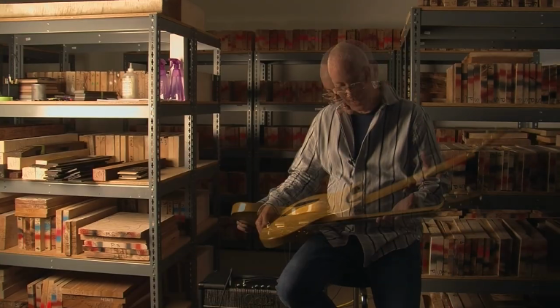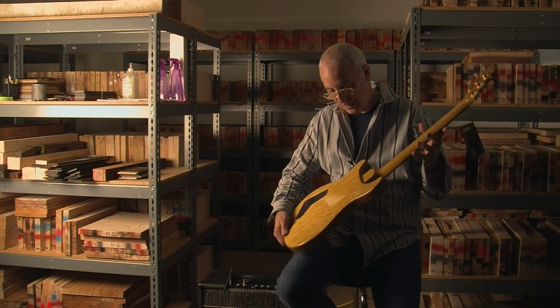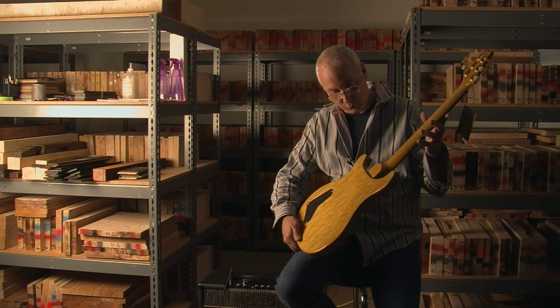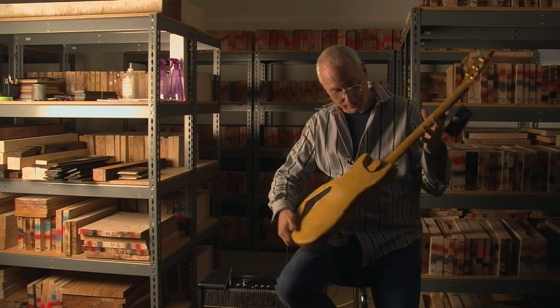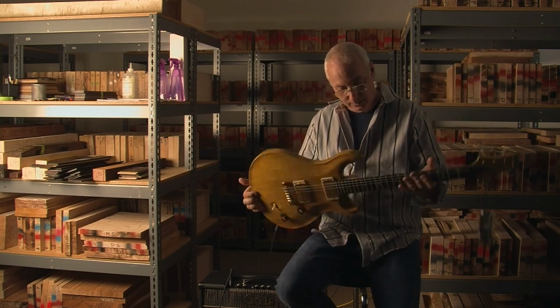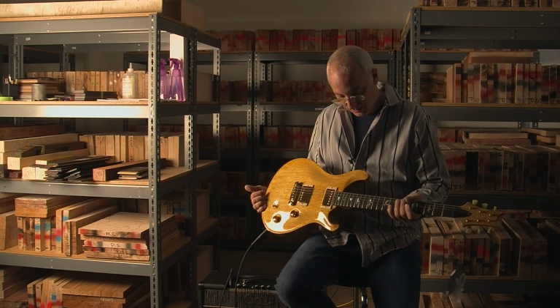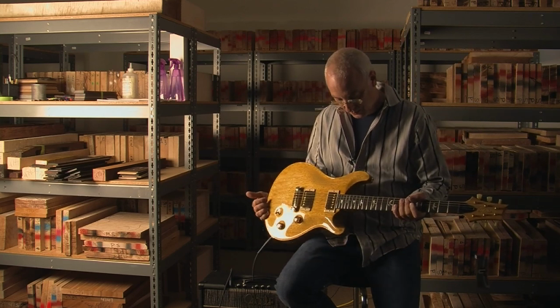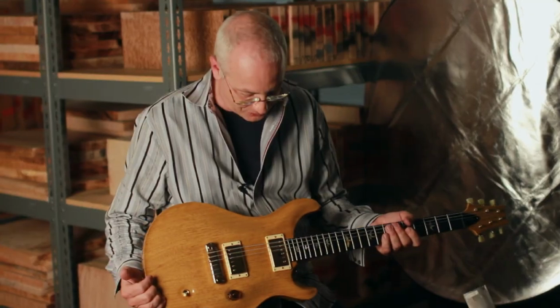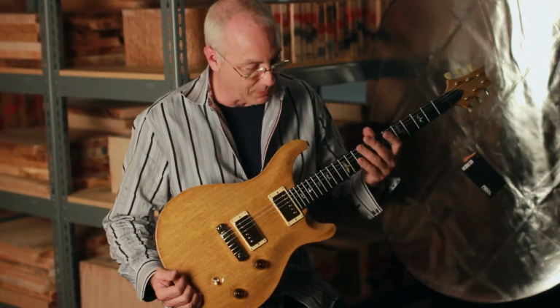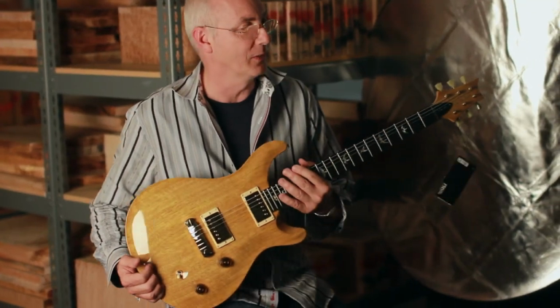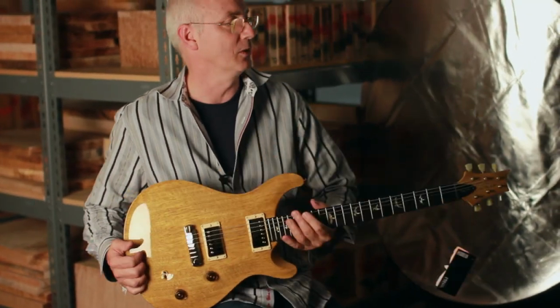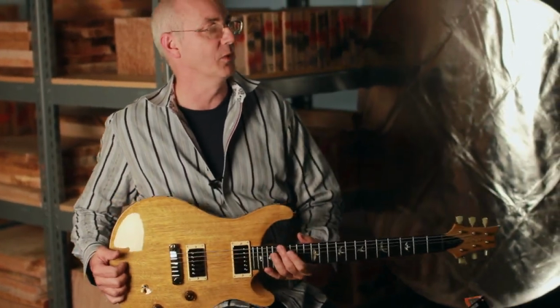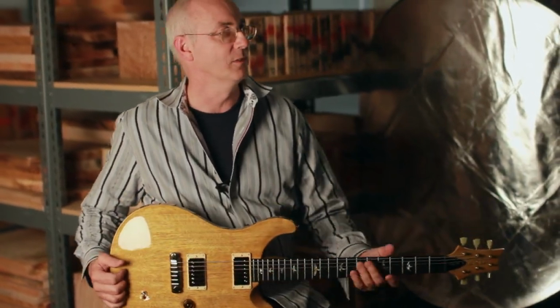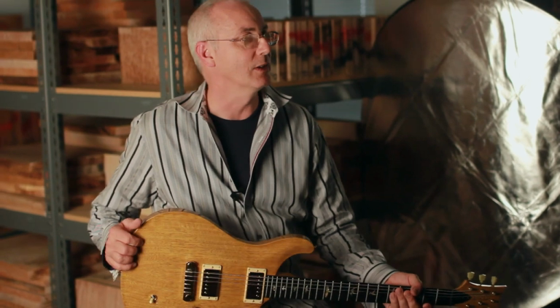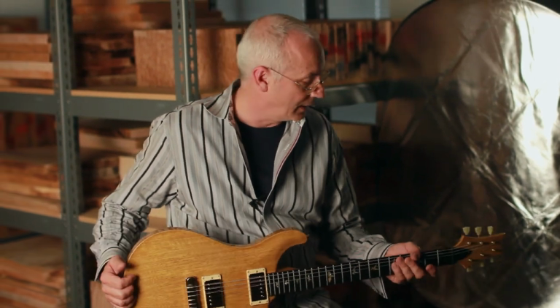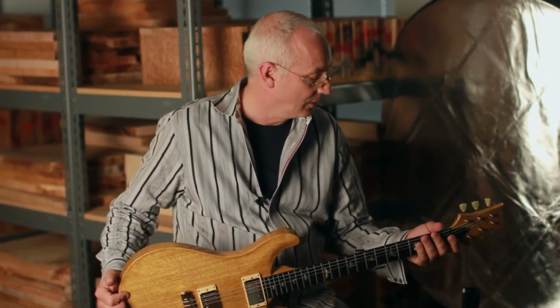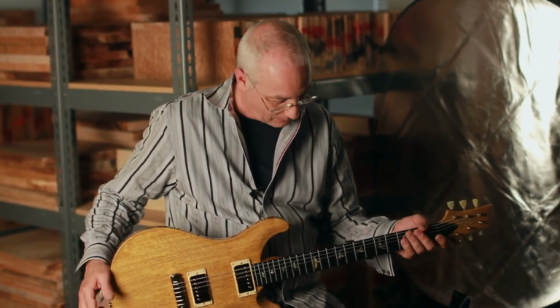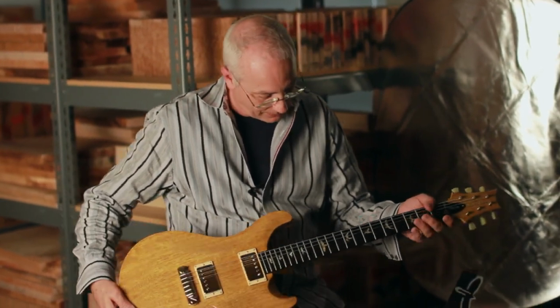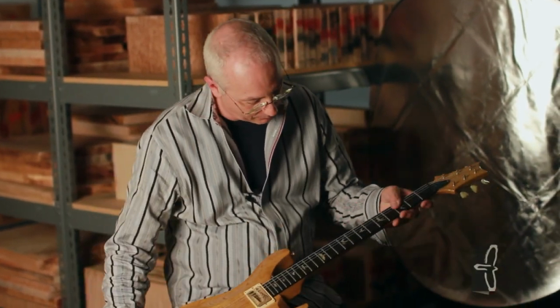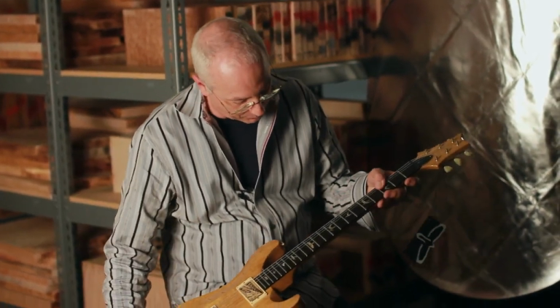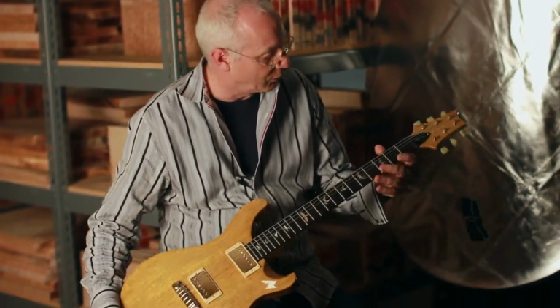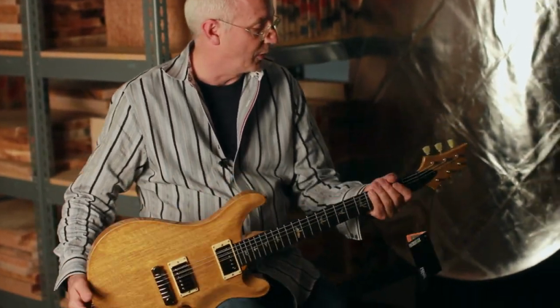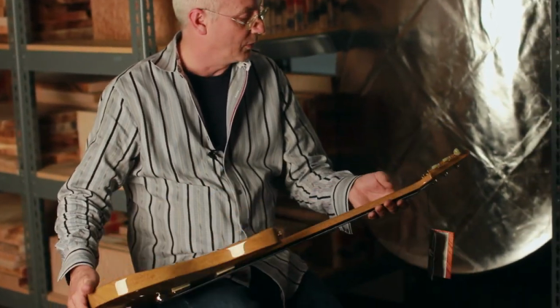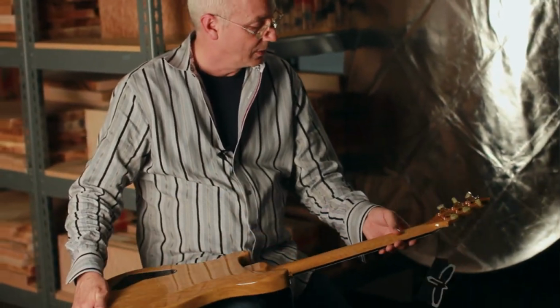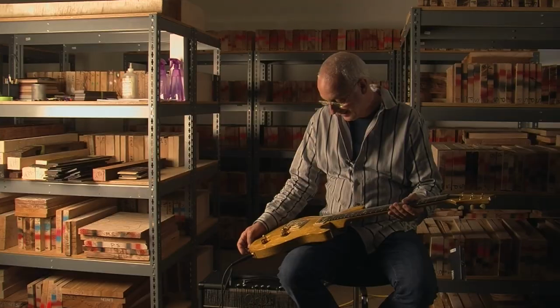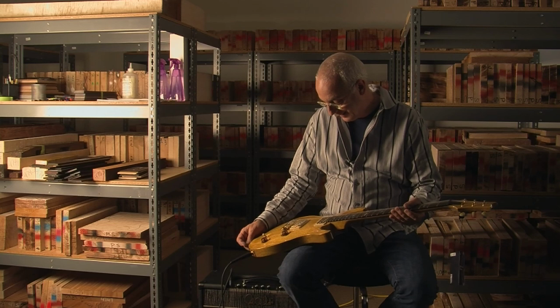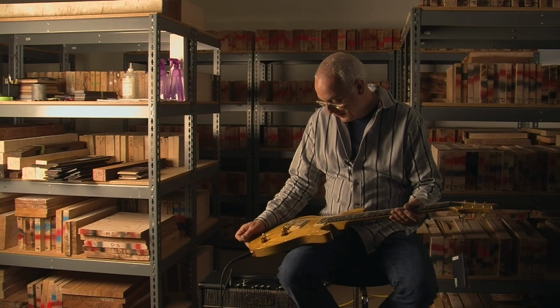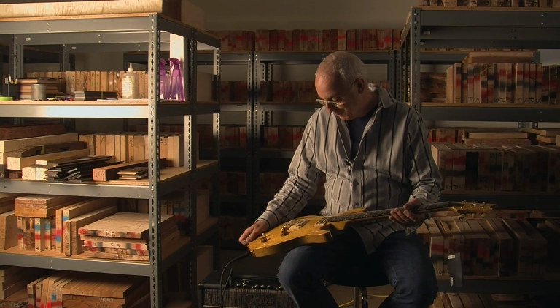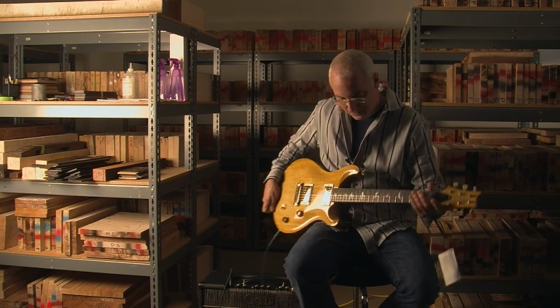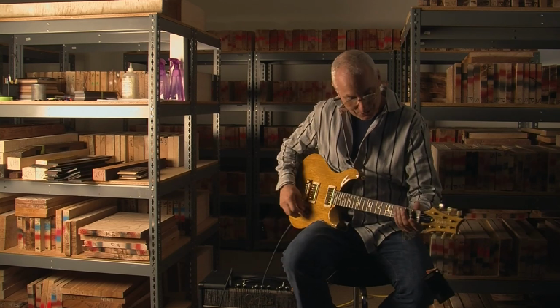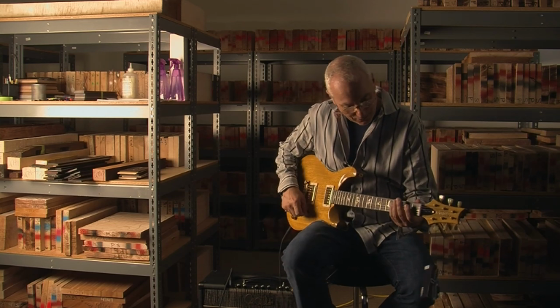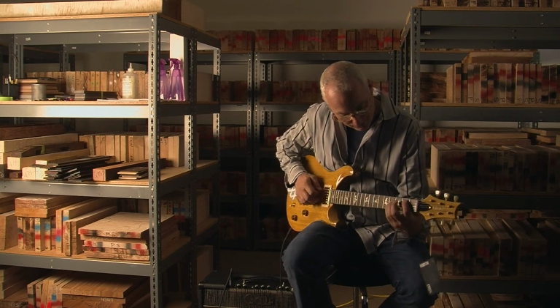They're made of Korina, which is the same material the old Explorers and Flying V's are made out of. They have Brazilian rosewood fretboards, and it's just a good sounding guitar.